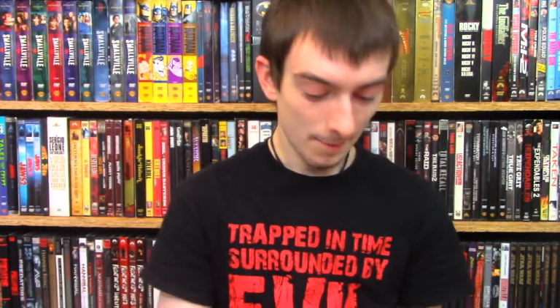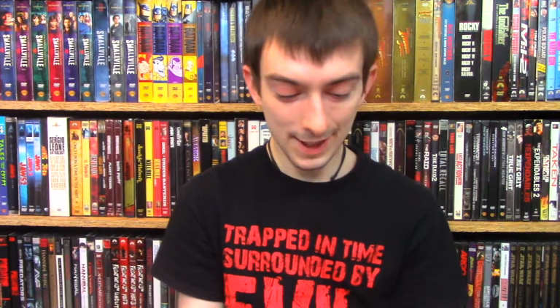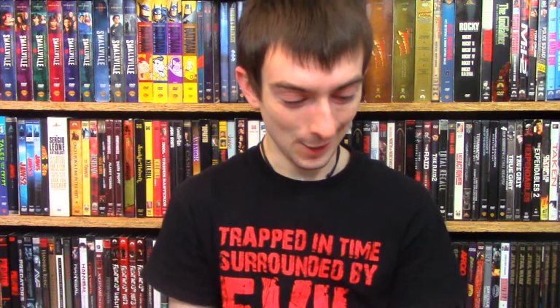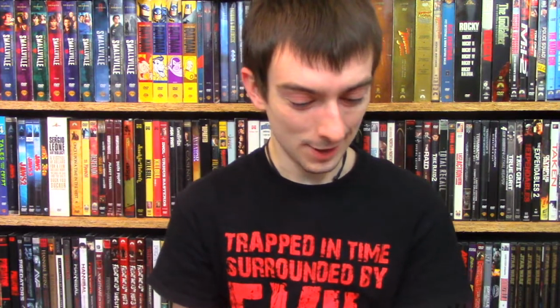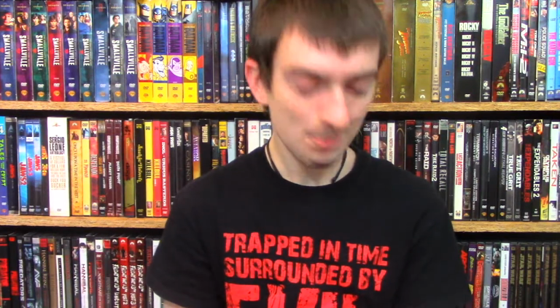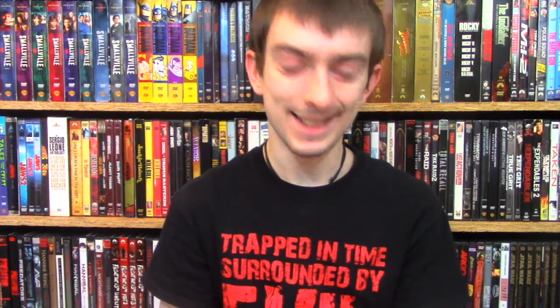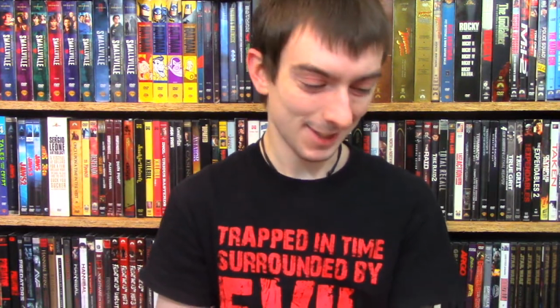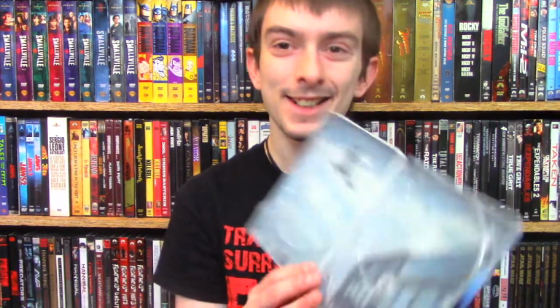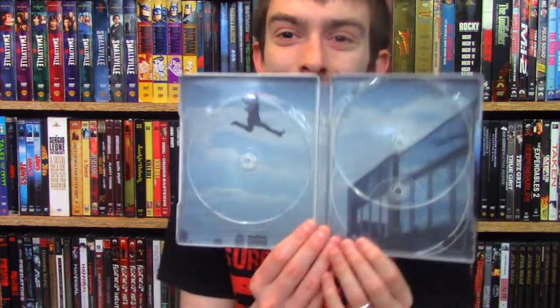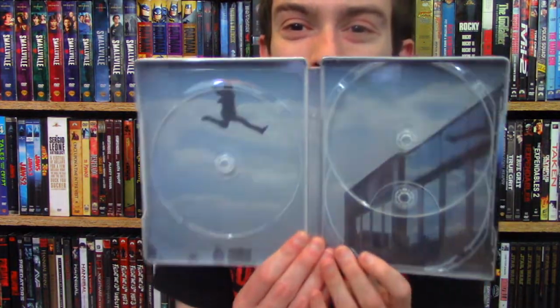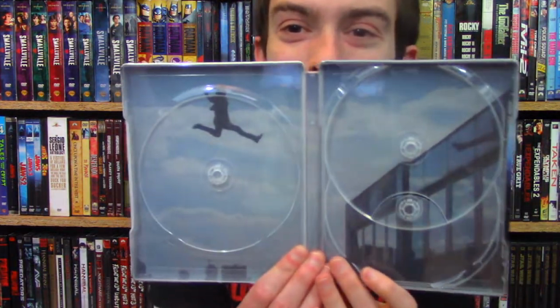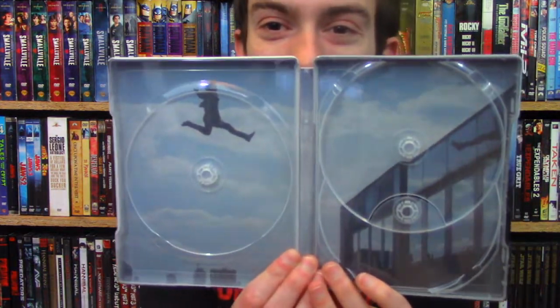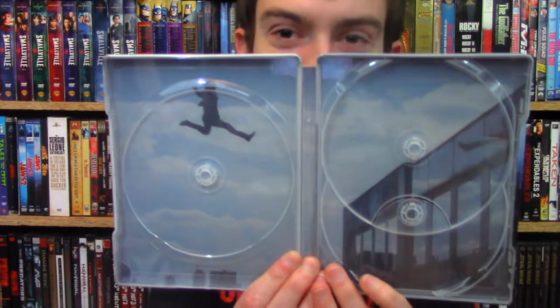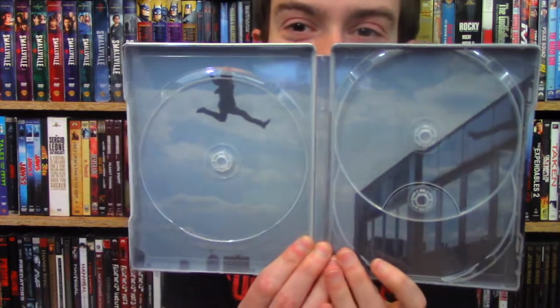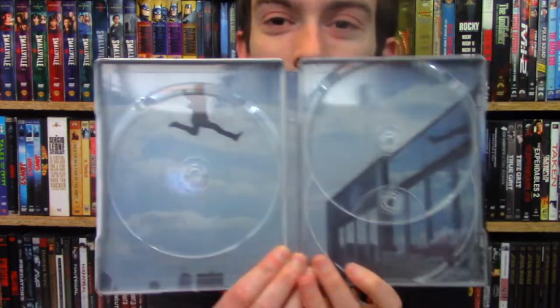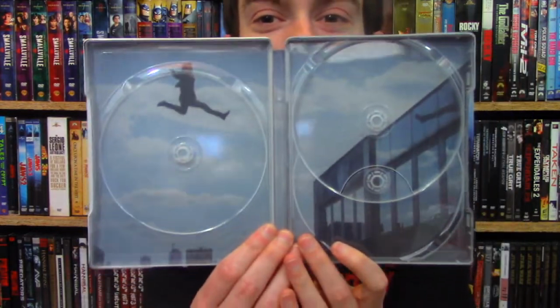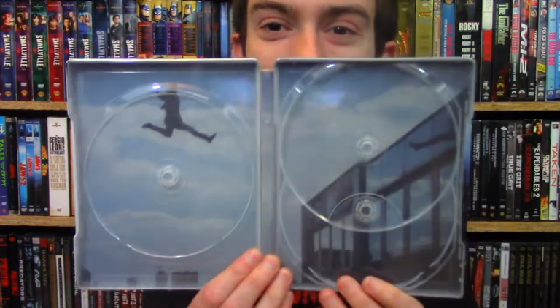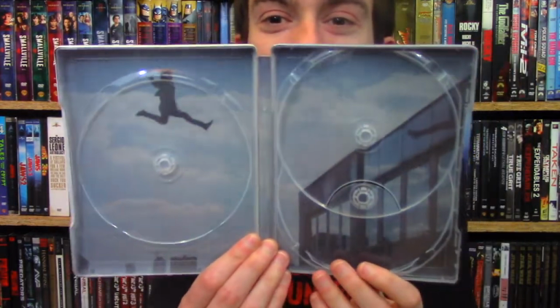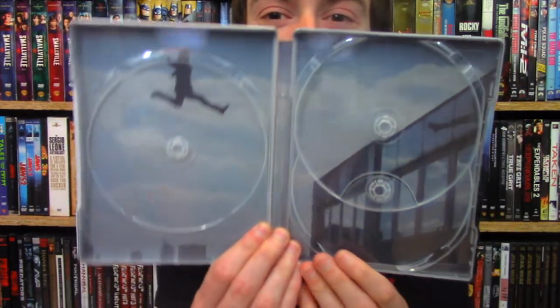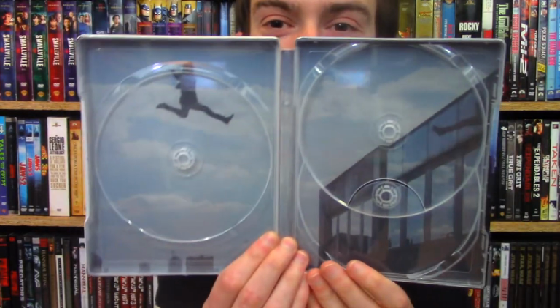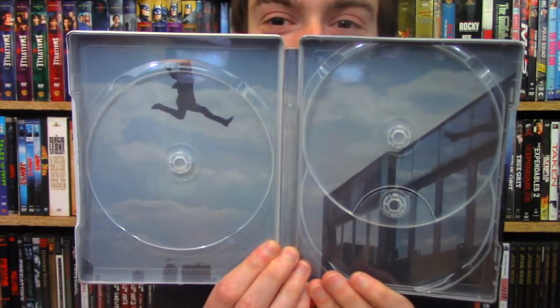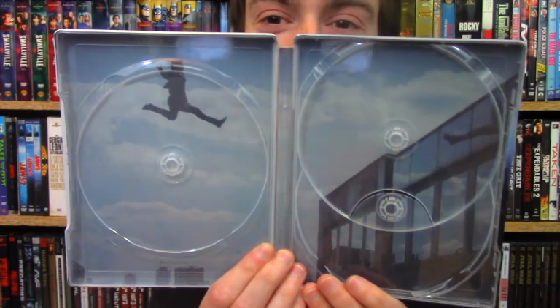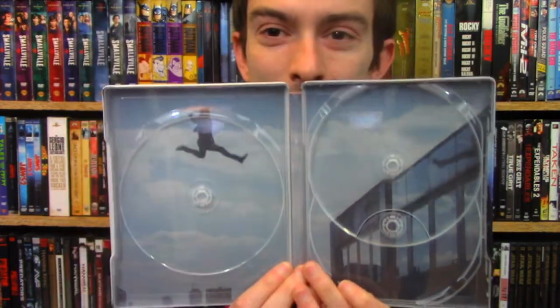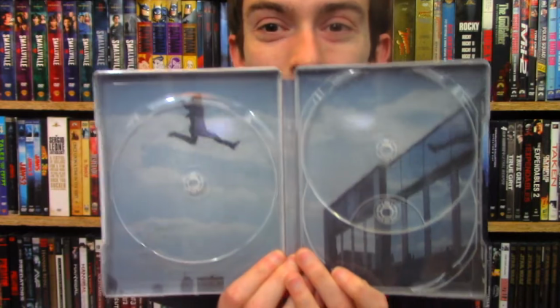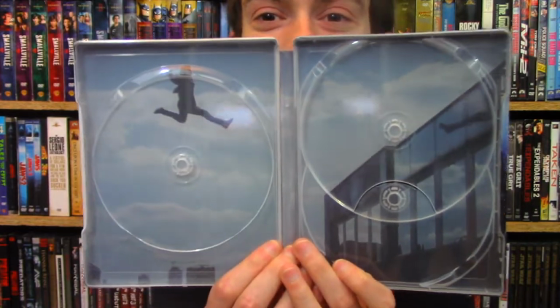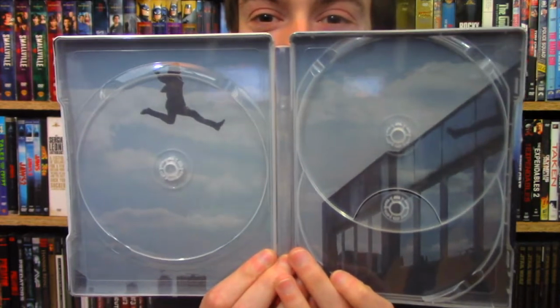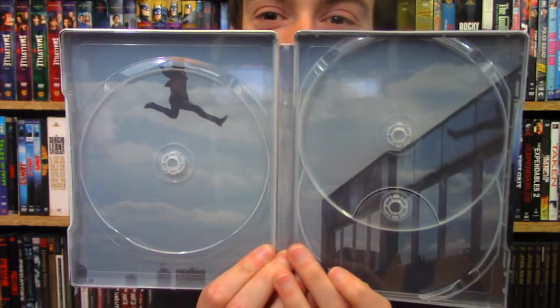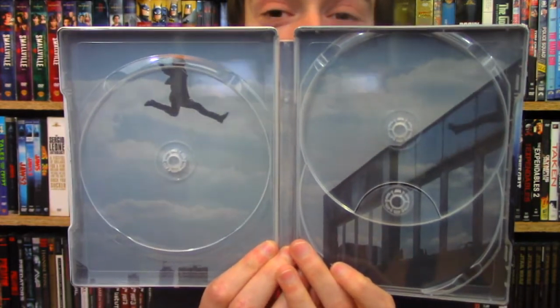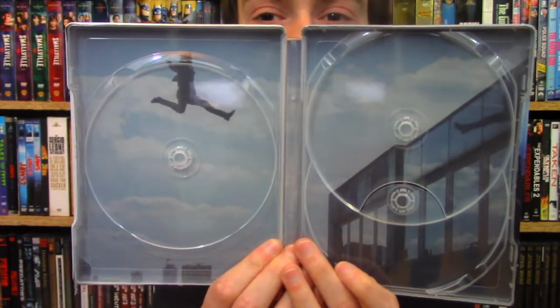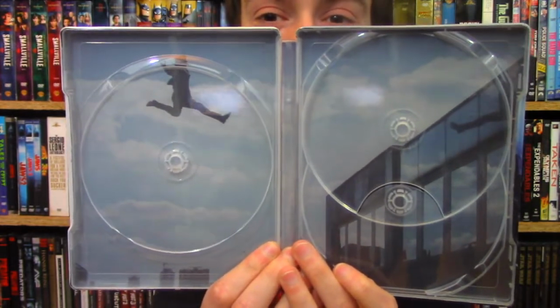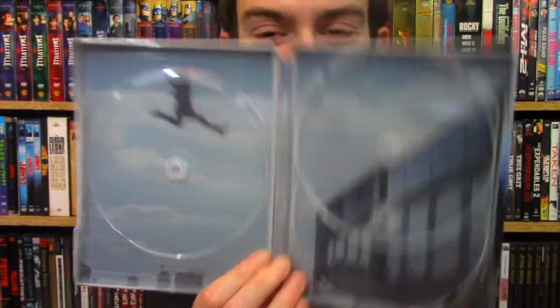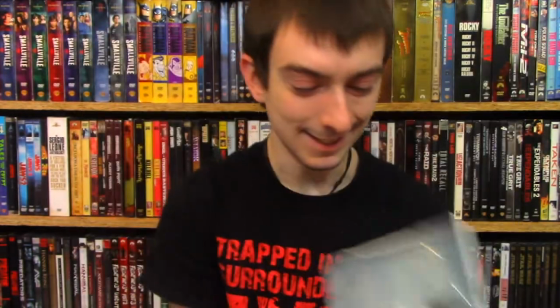Then you have the inside art here, which is pretty sick, actually. It's just the shot of Tom Cruise jumping to the other building — the infamous shot where he broke his ankle, which is awesome. I actually really like that image. I think it's just cool, I think it's perfect, I think it works really well.